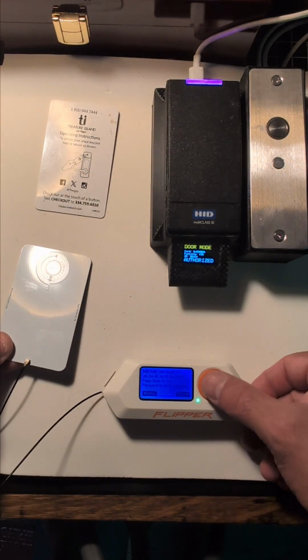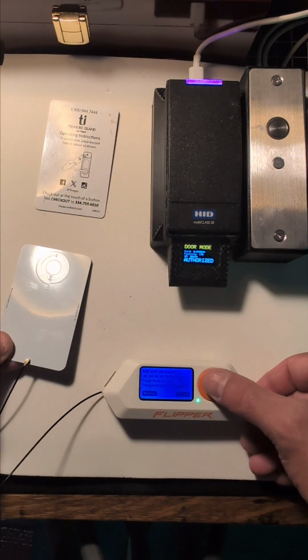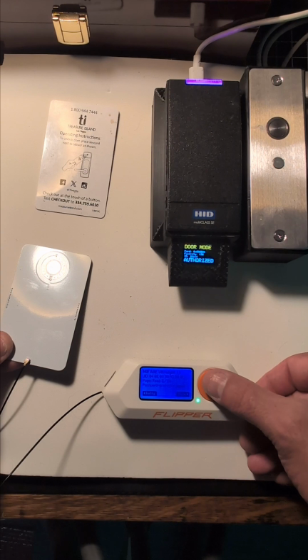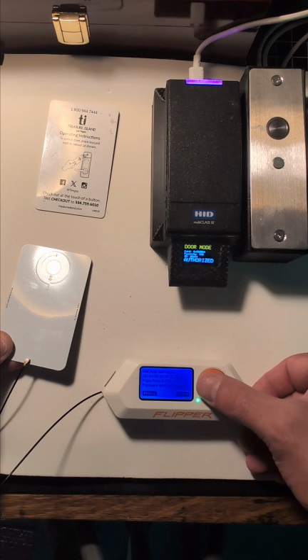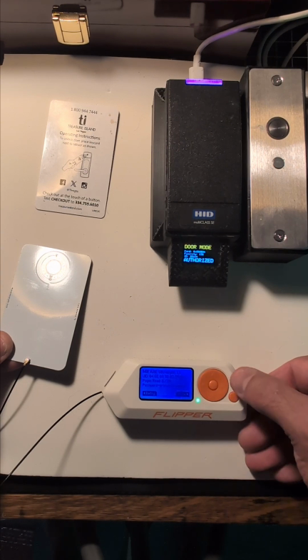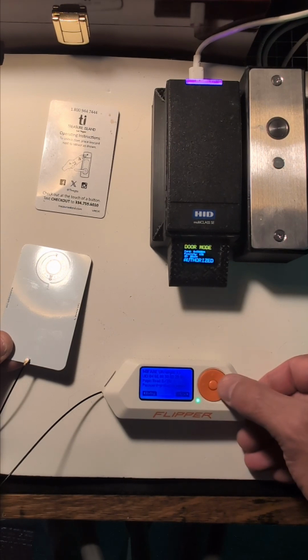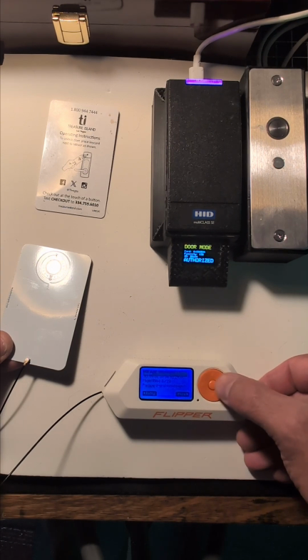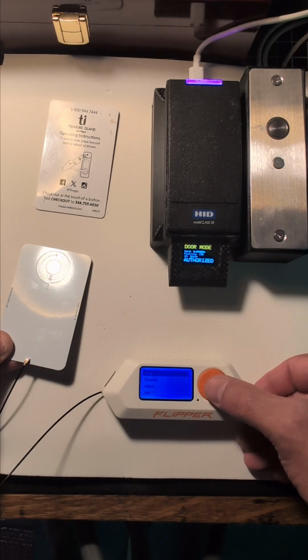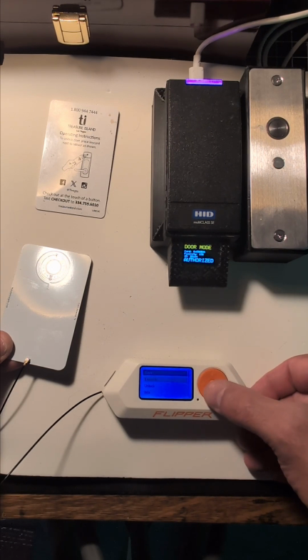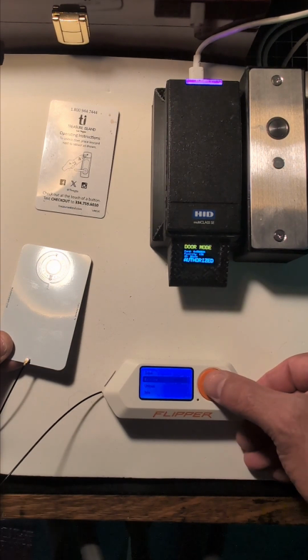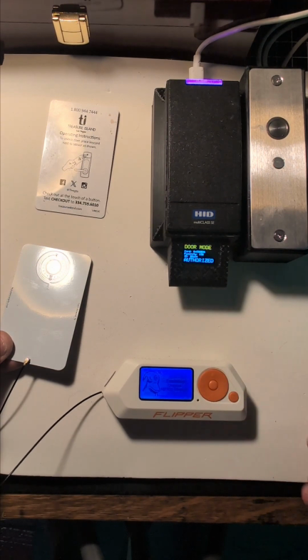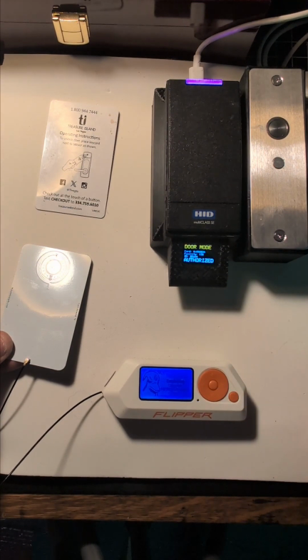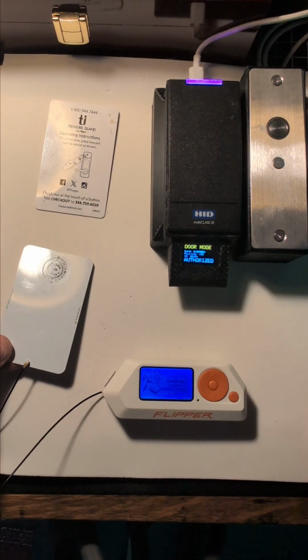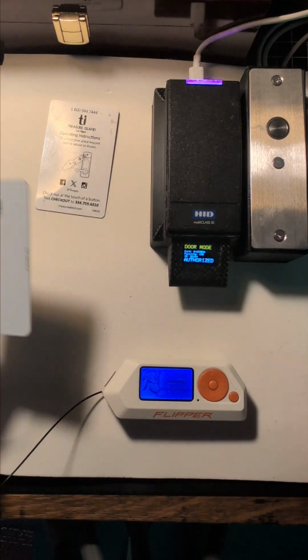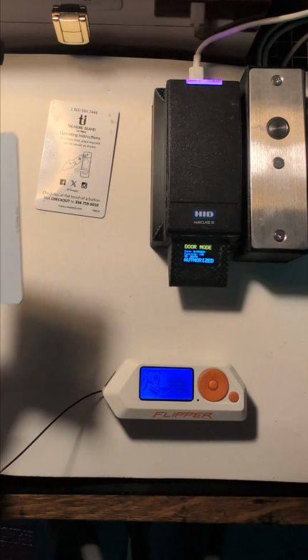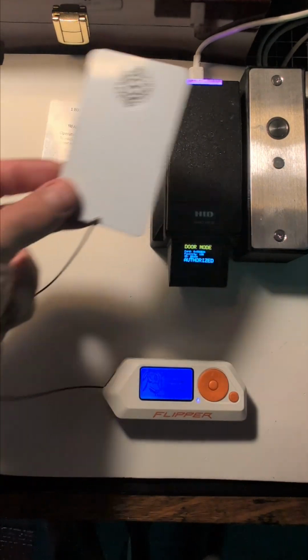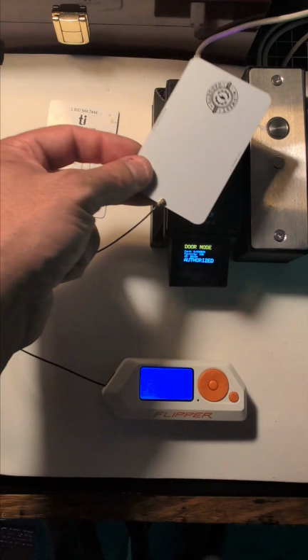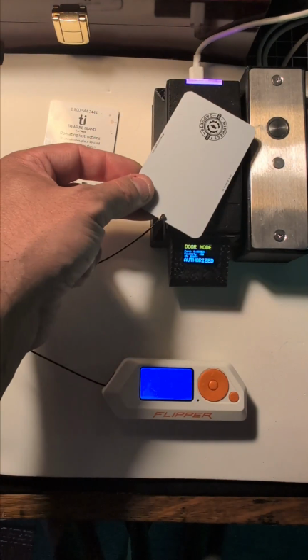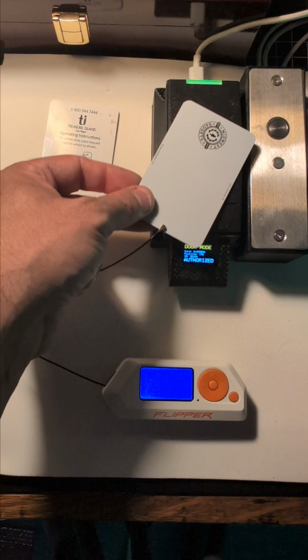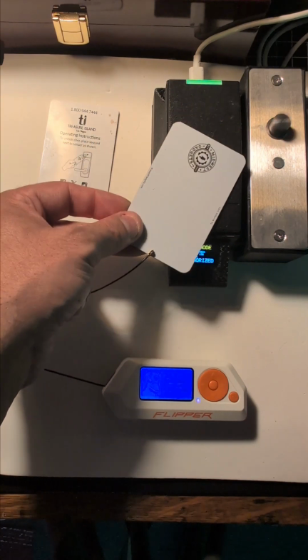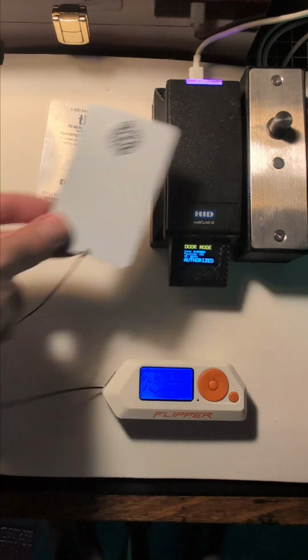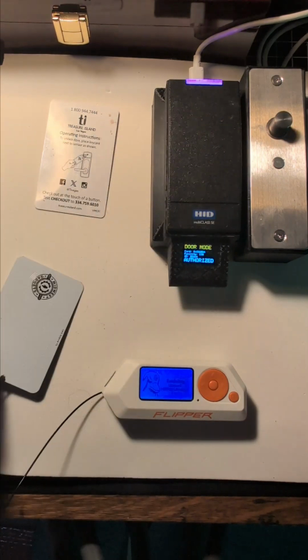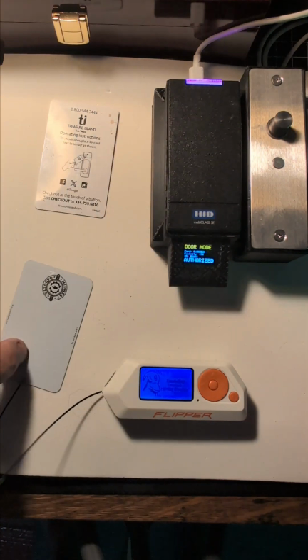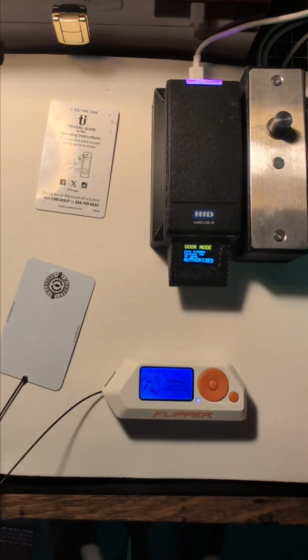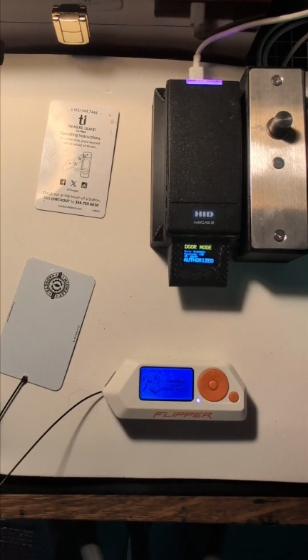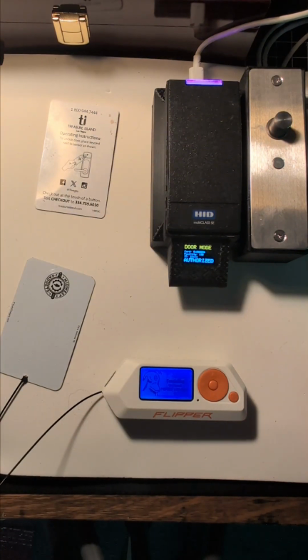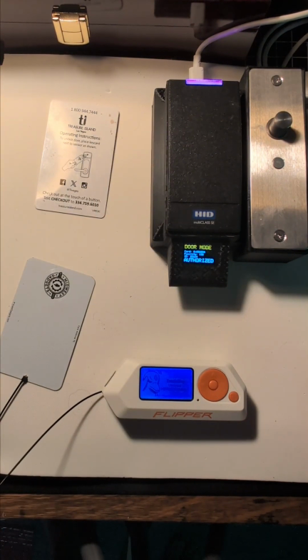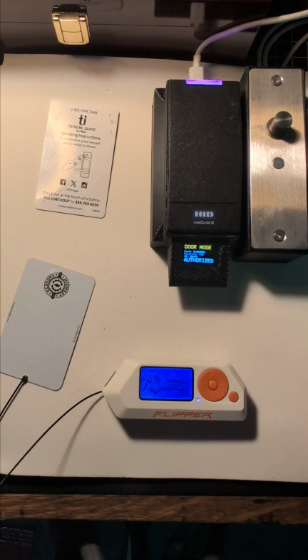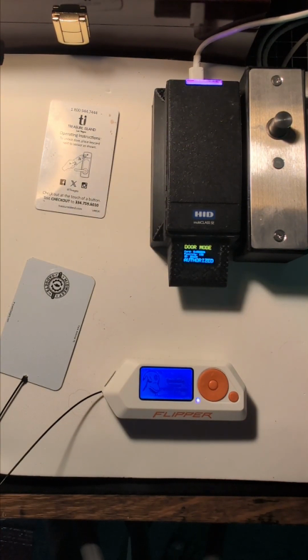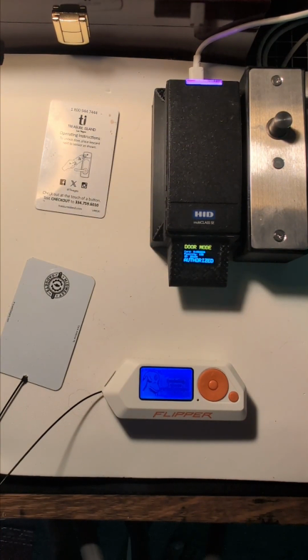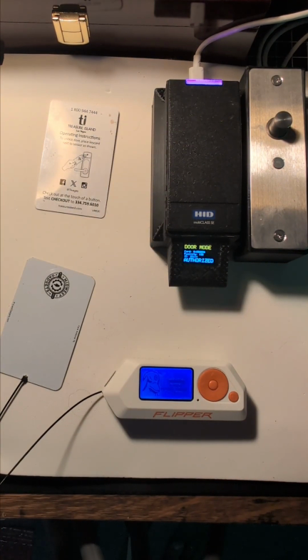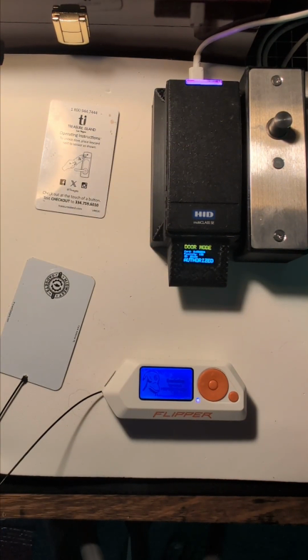Then I can go into the flipper and emulate that credential that I just taken from the card. As you can see, it works perfectly. There's no setup, there's no app to install.